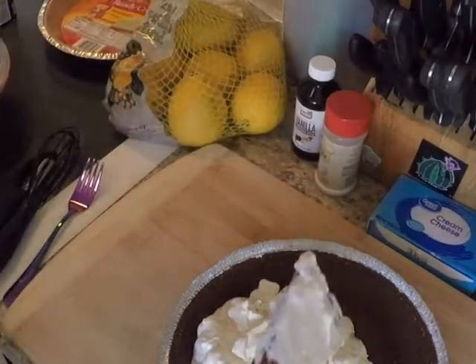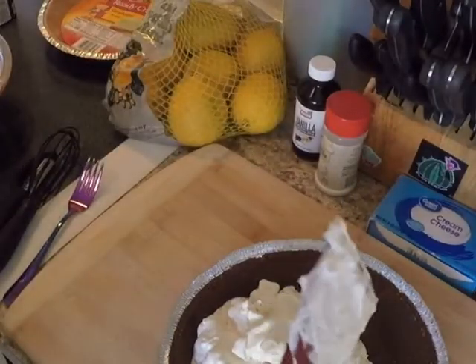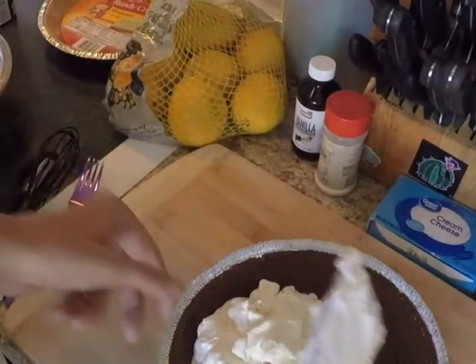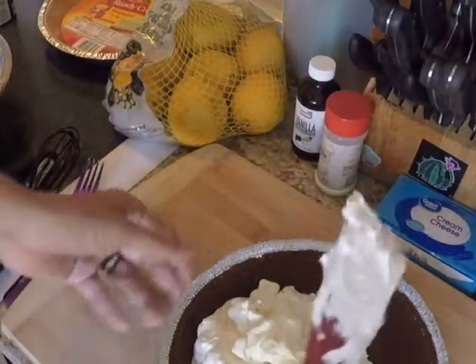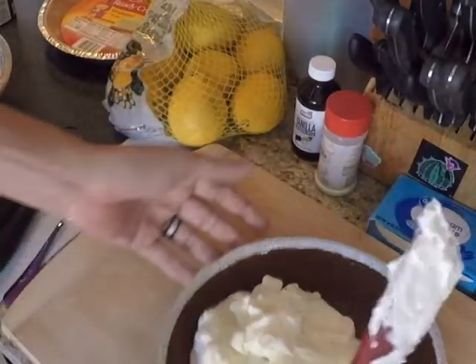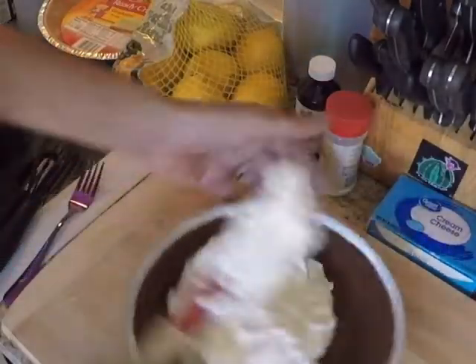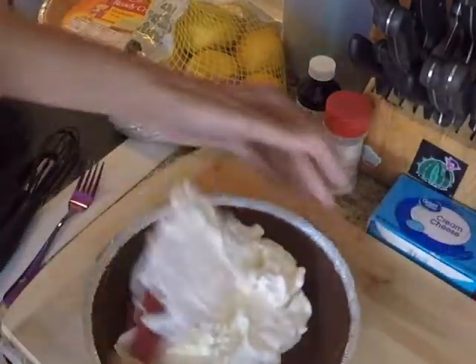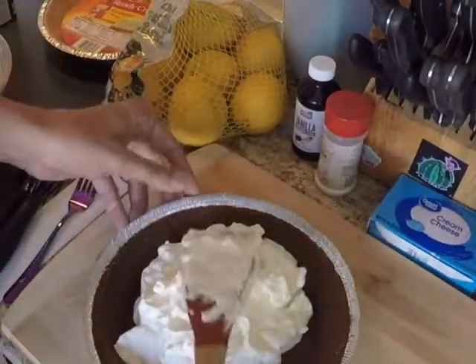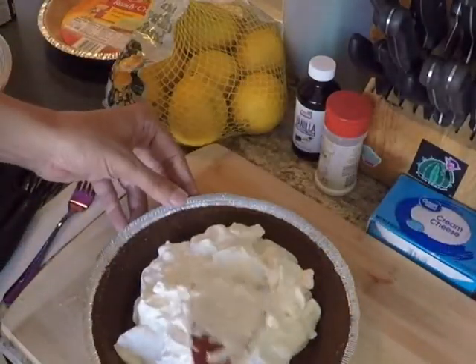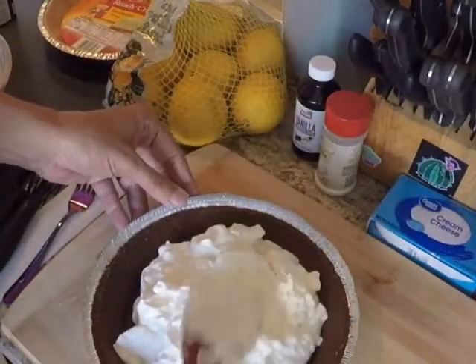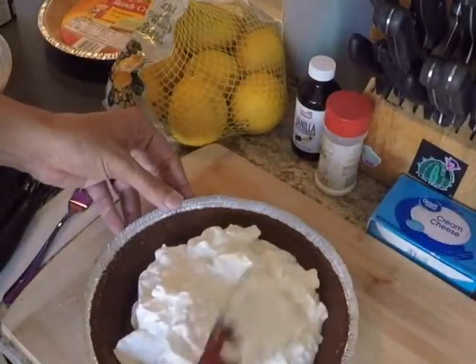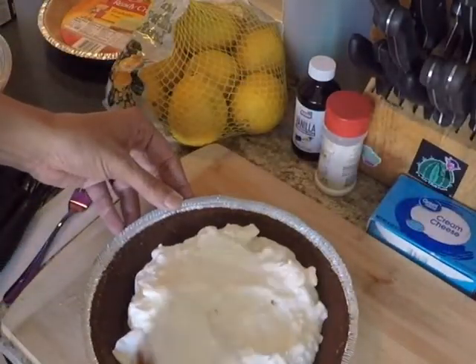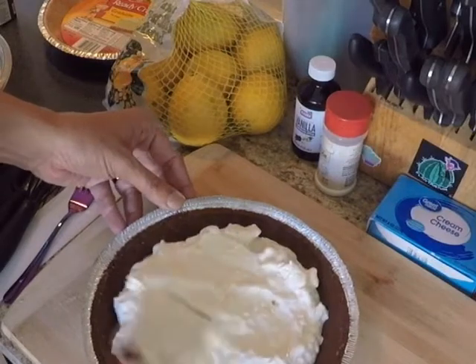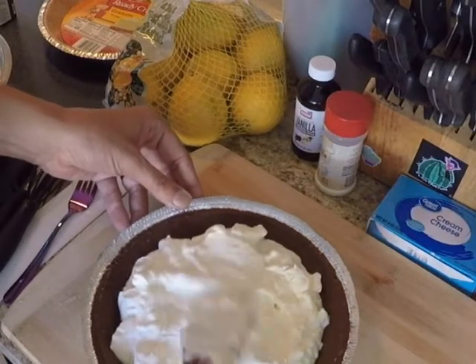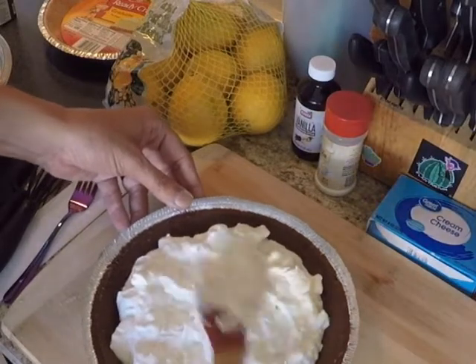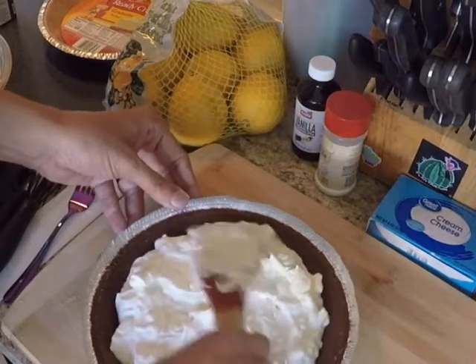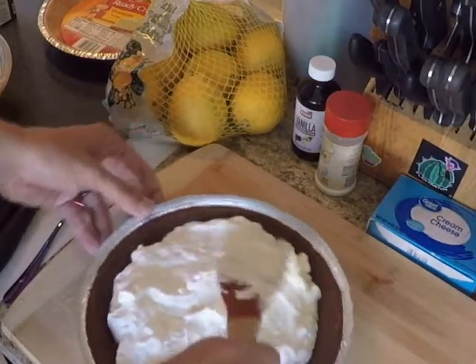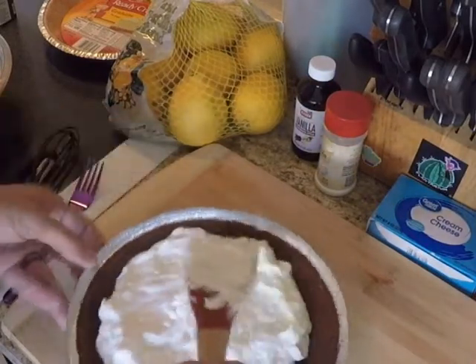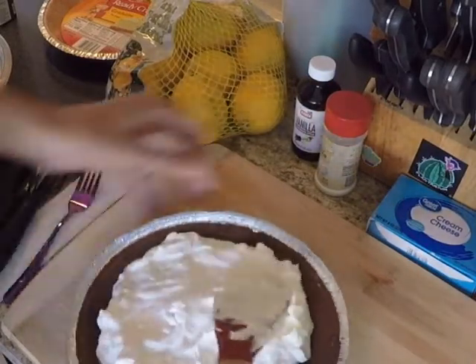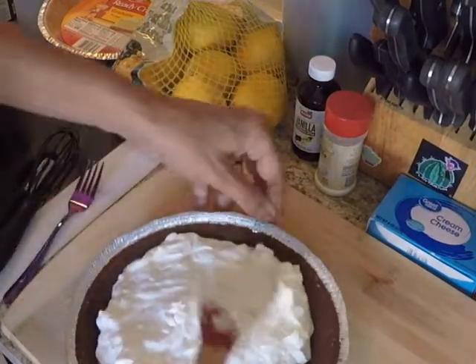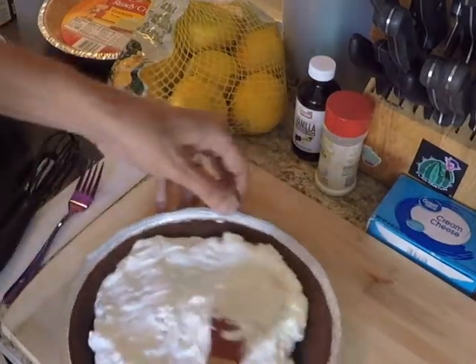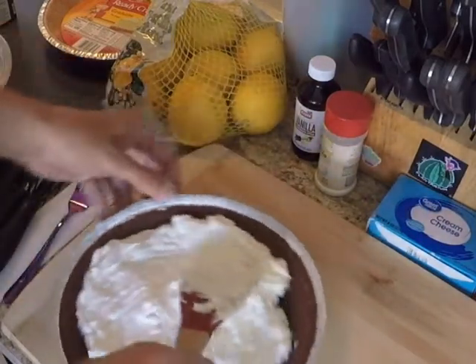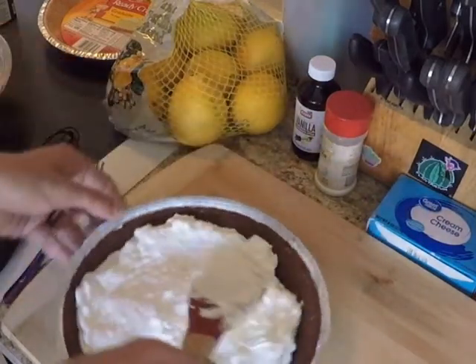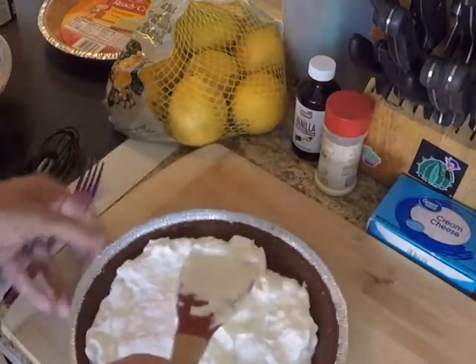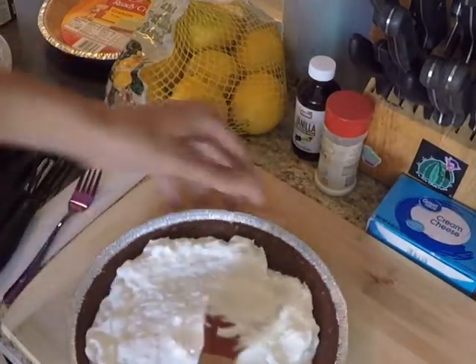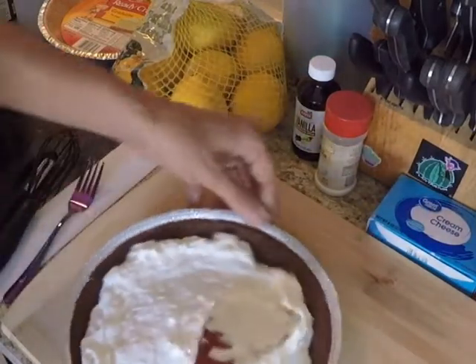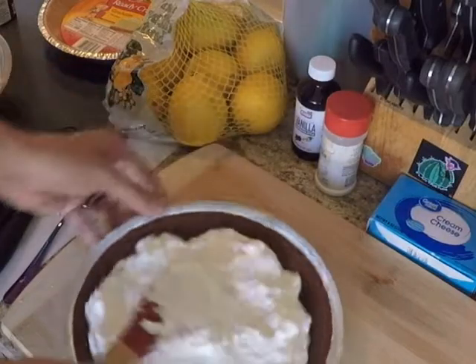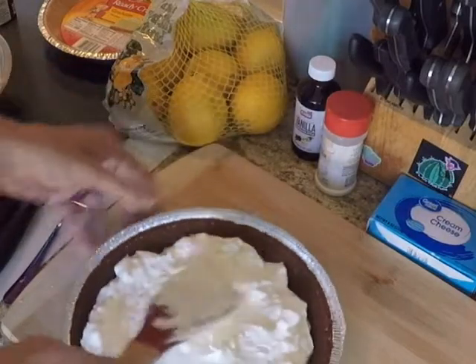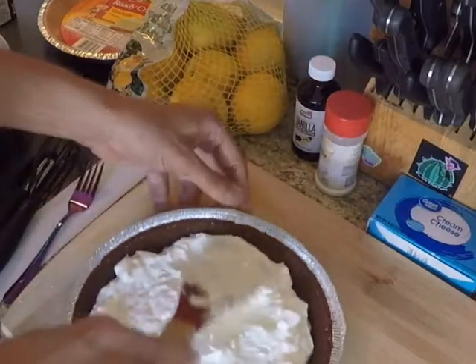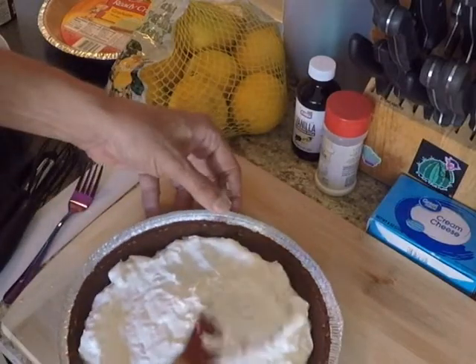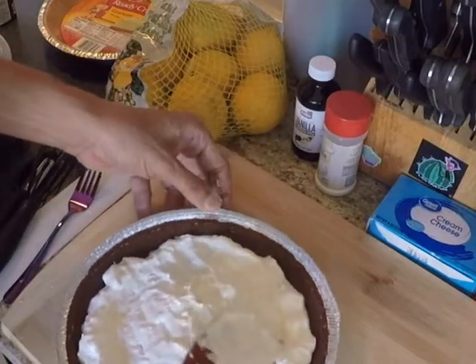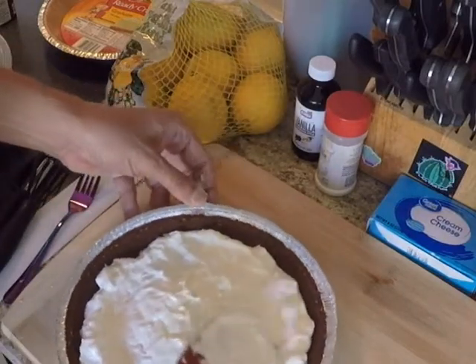Now we're going to smooth this out — just nice and smooth — push it down with the spatula, and then we're going to finish it up with a spoon.